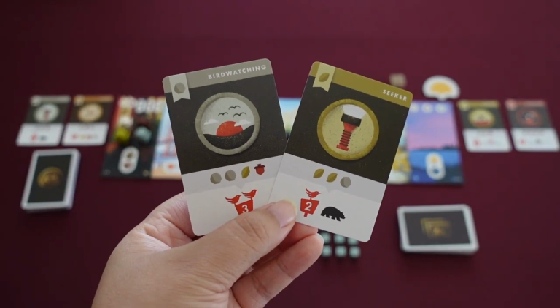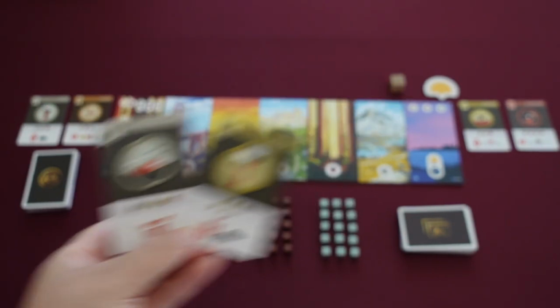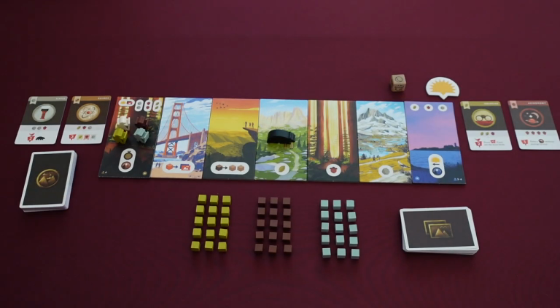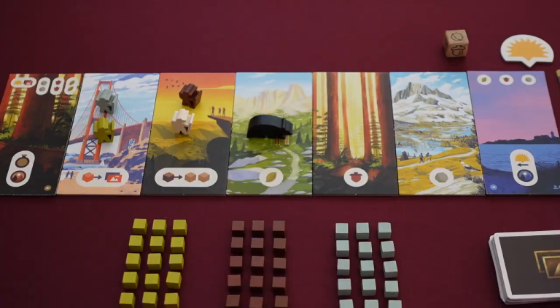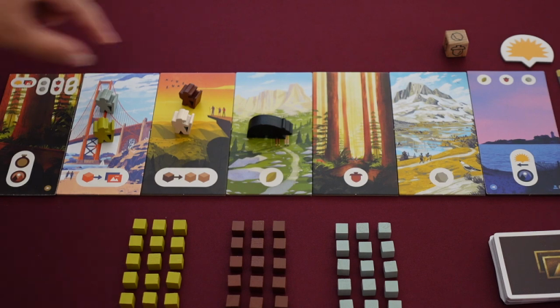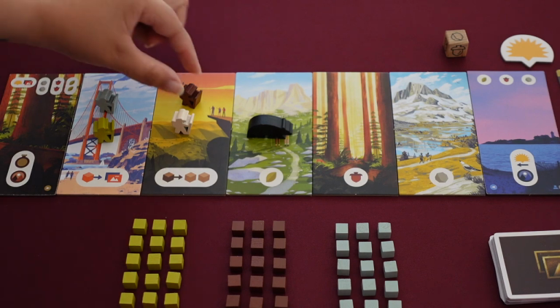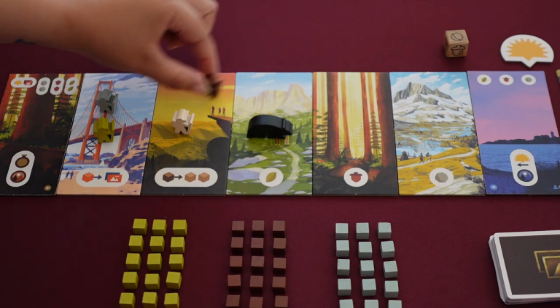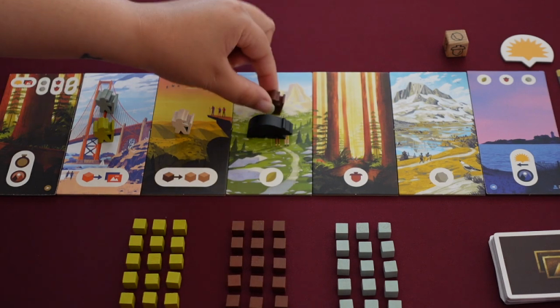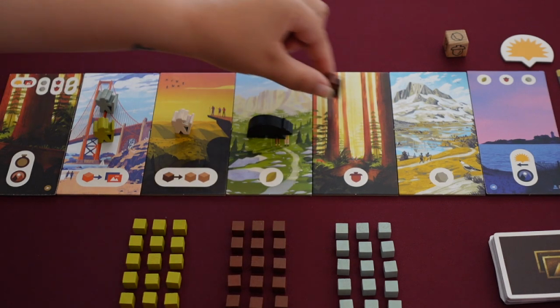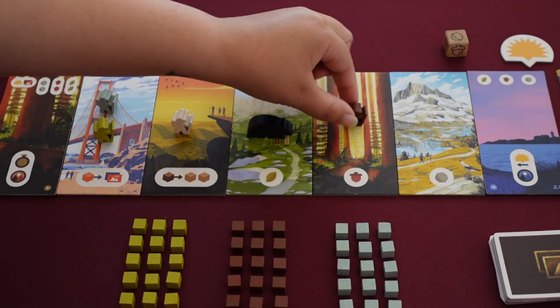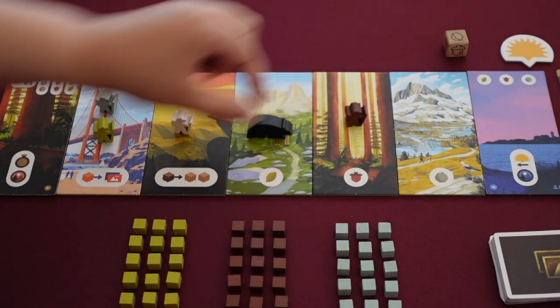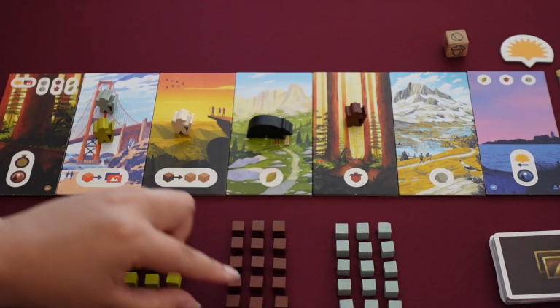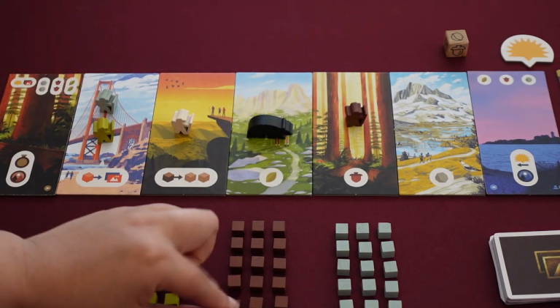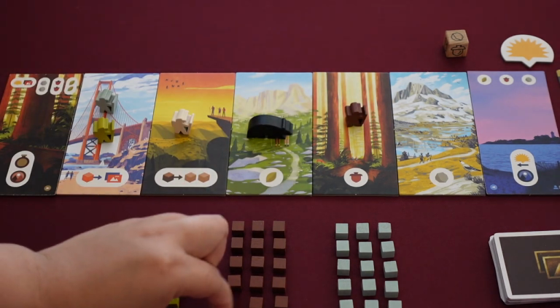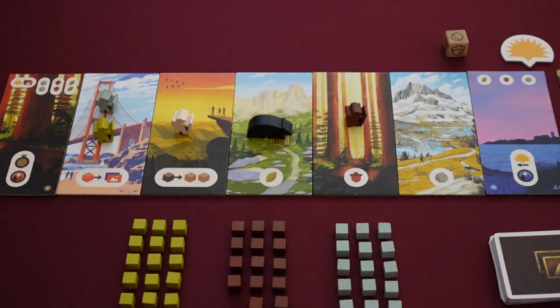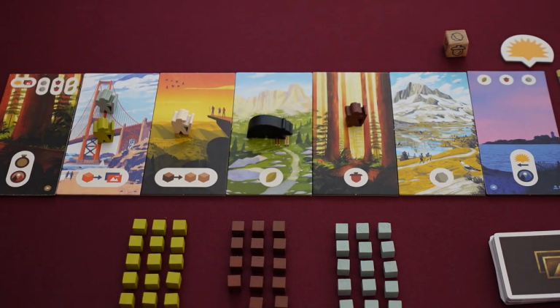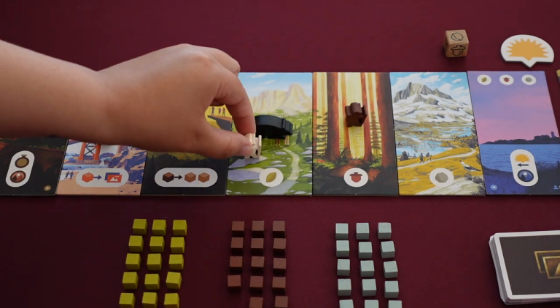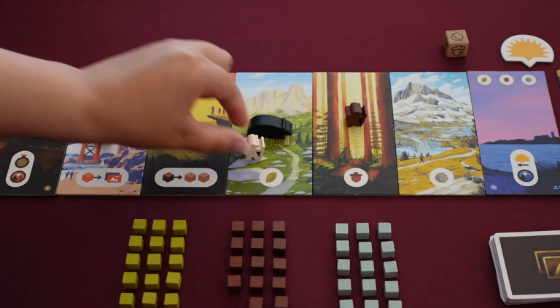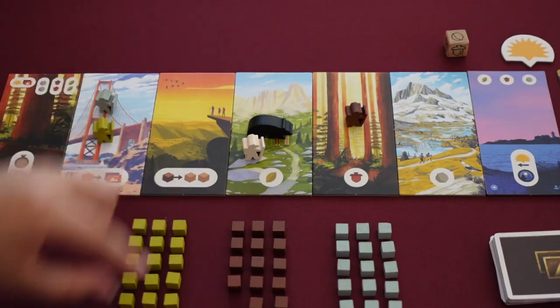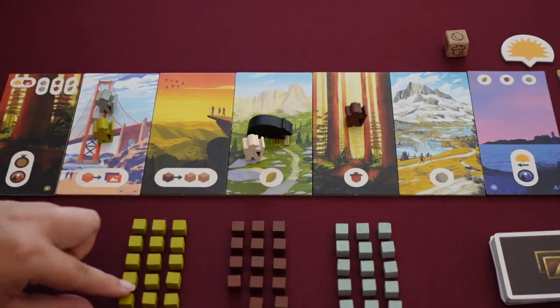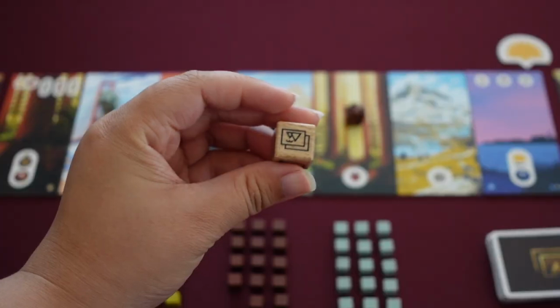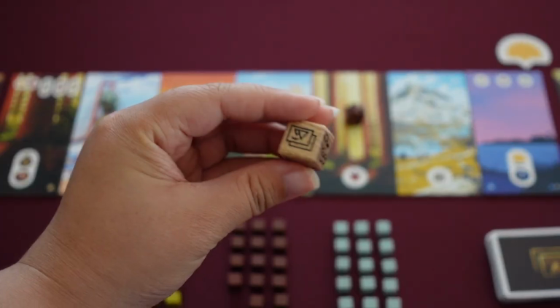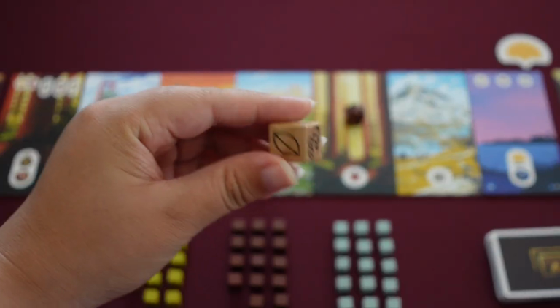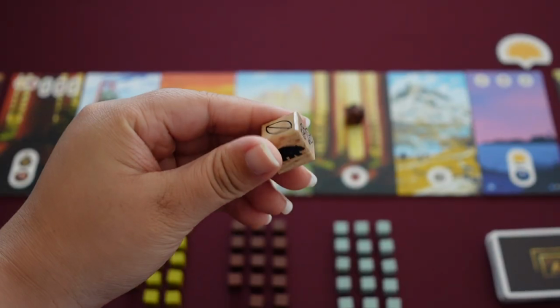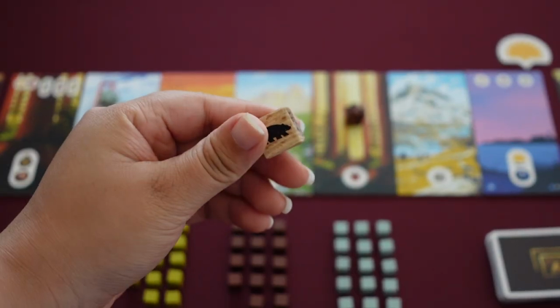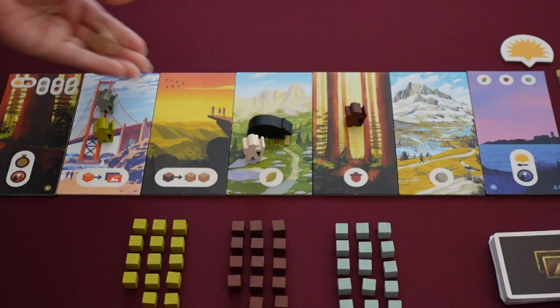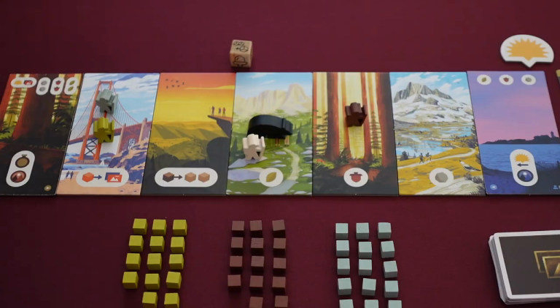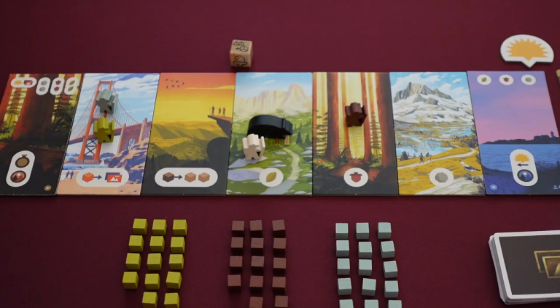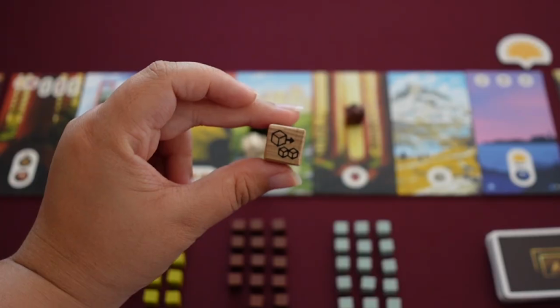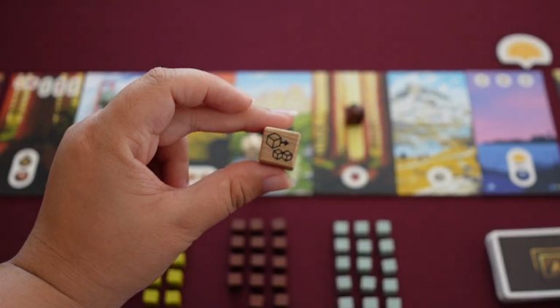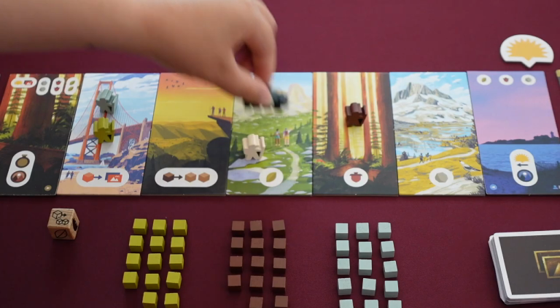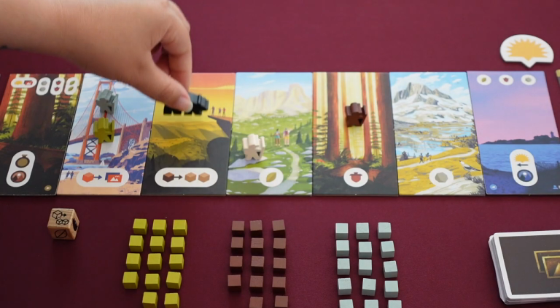On your turn, you'll move your hiker one to two spaces in whichever direction they're facing. Take the action of the spot you land on. If you encounter the wildlife bear, roll the wildlife die and move the bear to and take the action of the spot that it lands on.